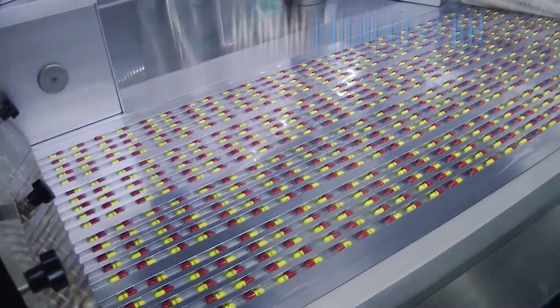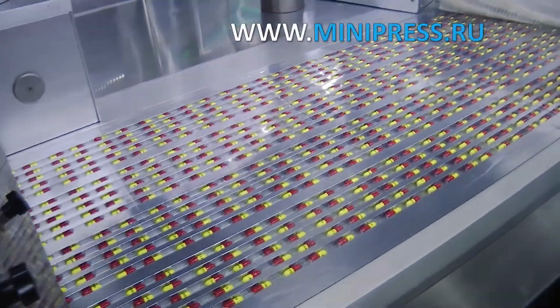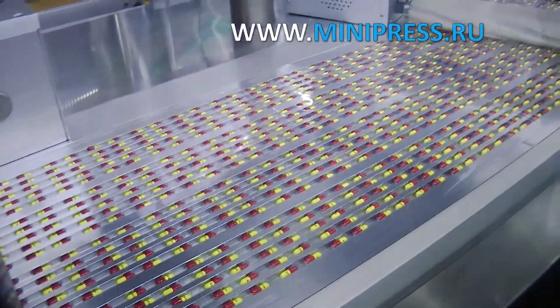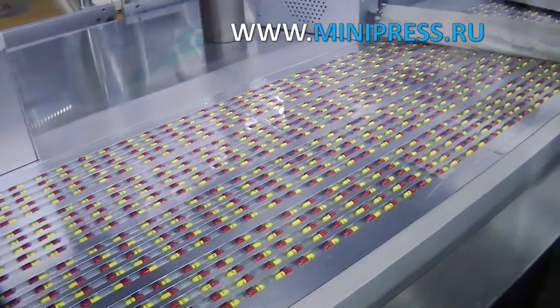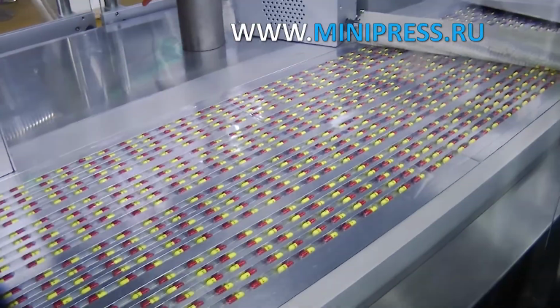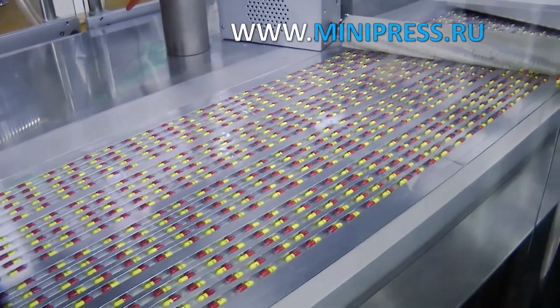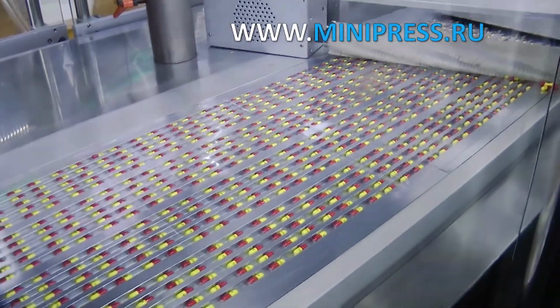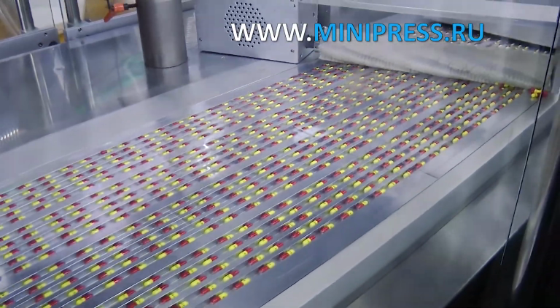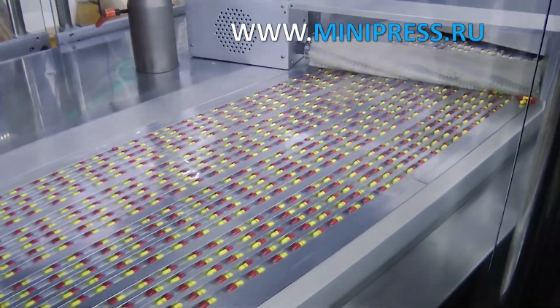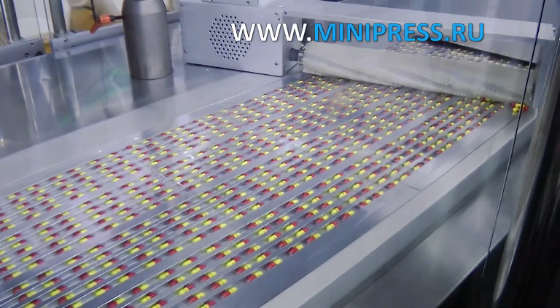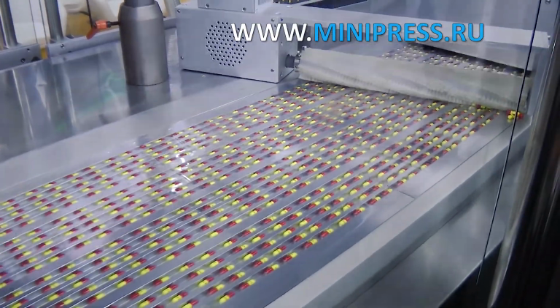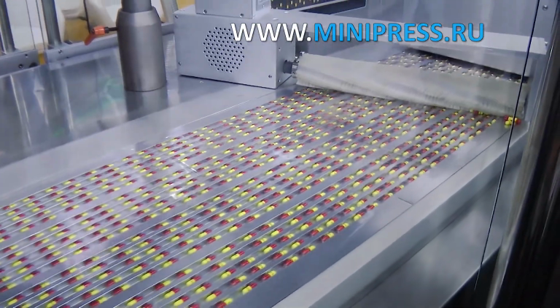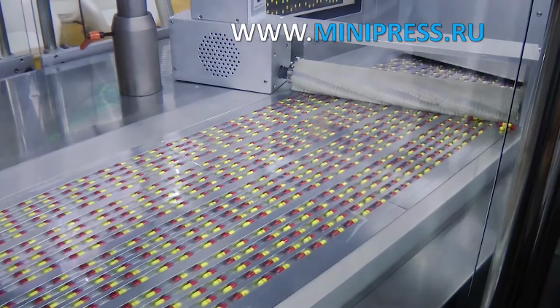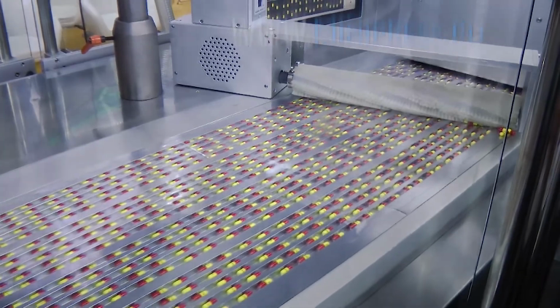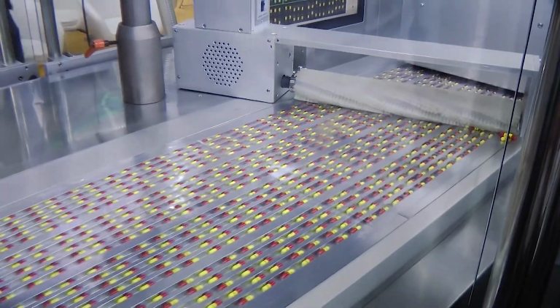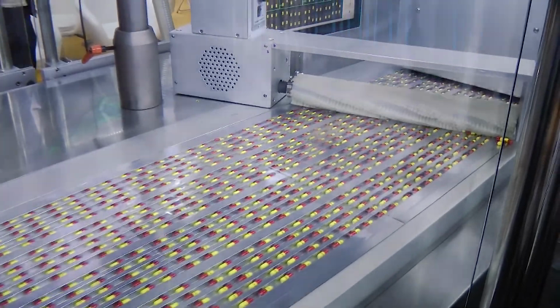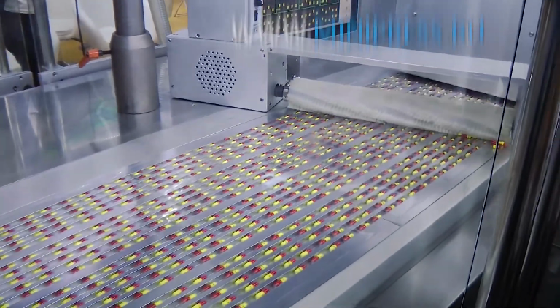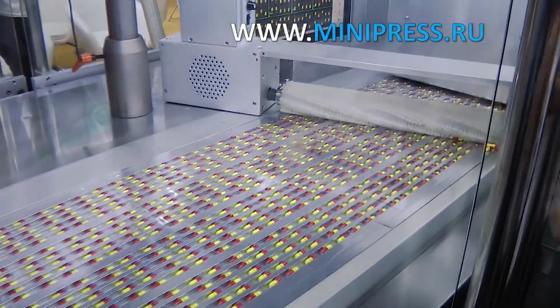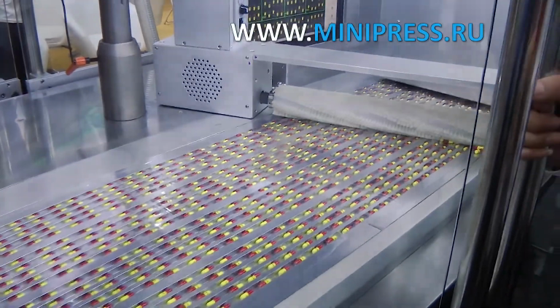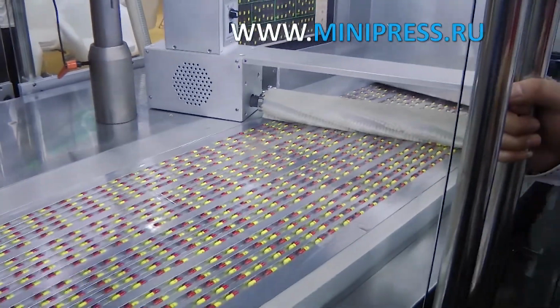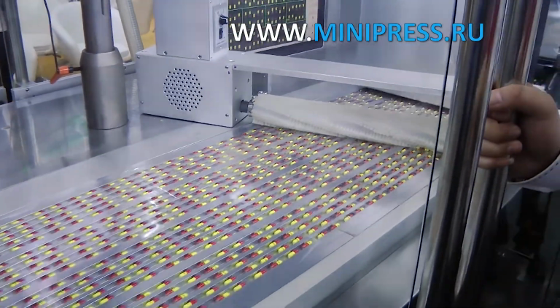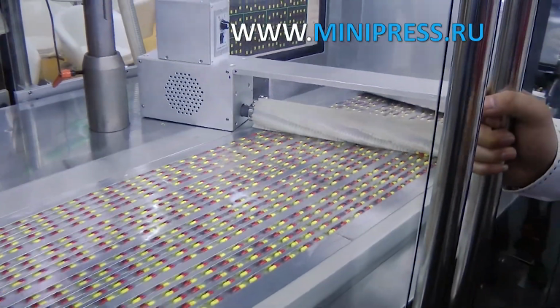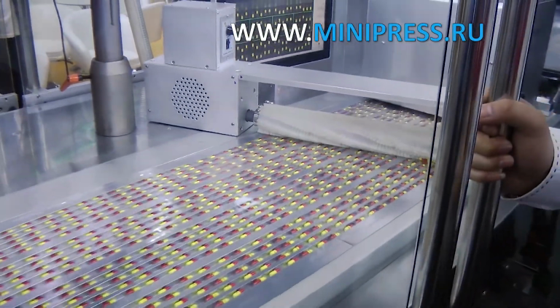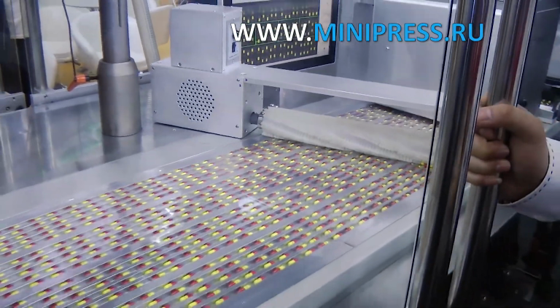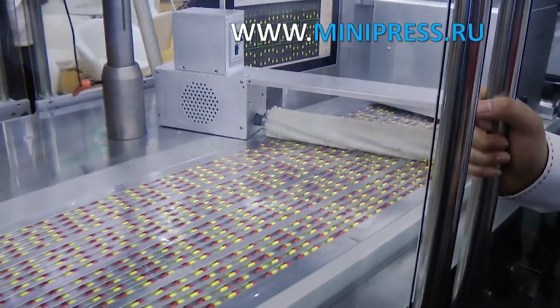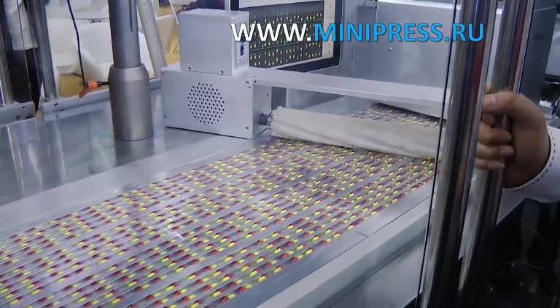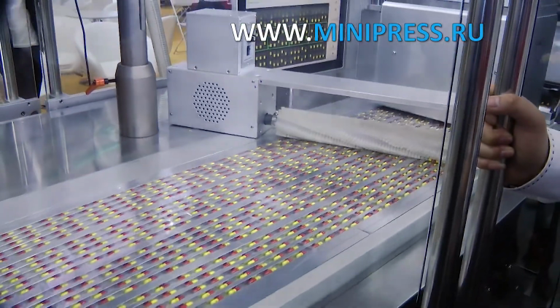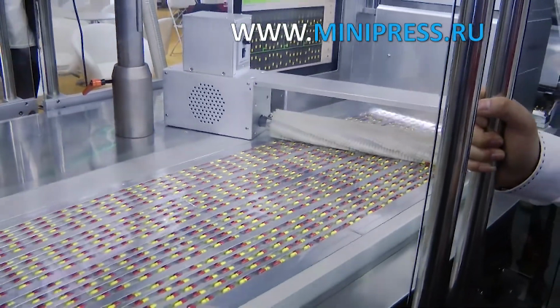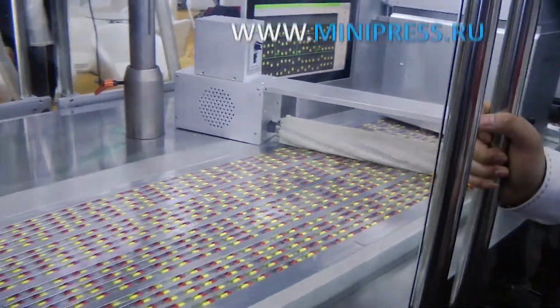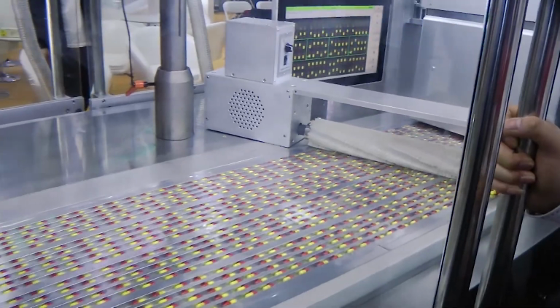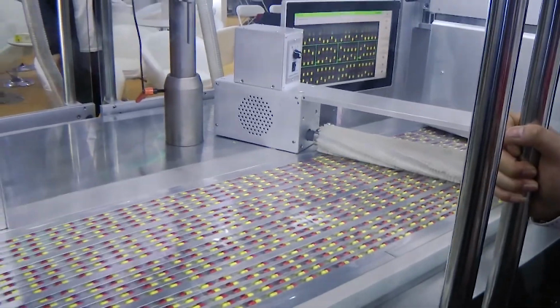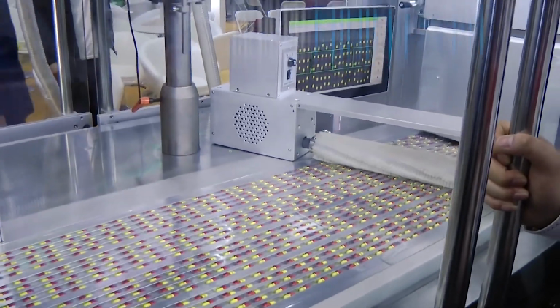We installed the machine. The red-yellow capsules from the rotating hopper go into the cells of the blister. A computer assesses the fullness of the cells and controls the absence of any capsule.